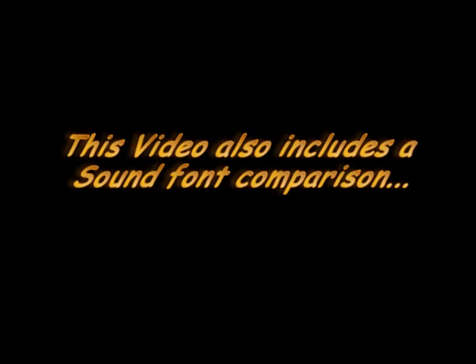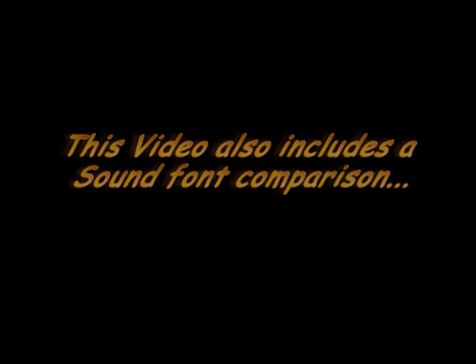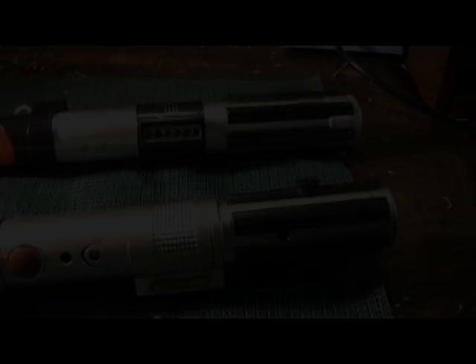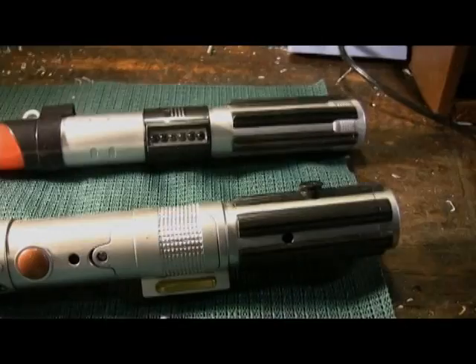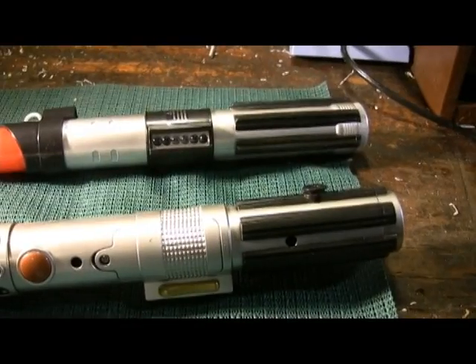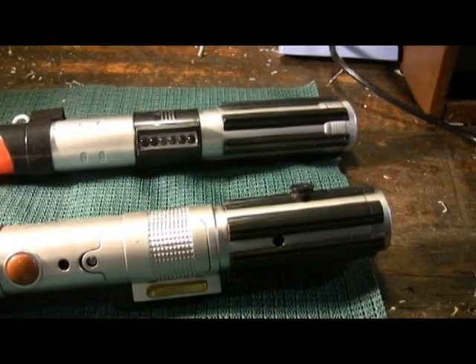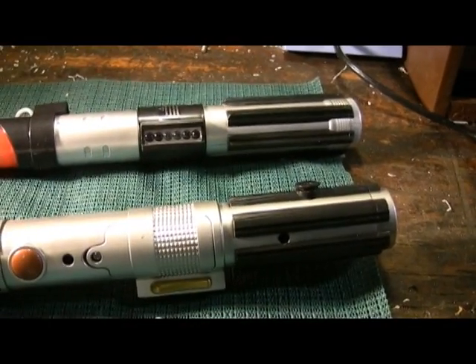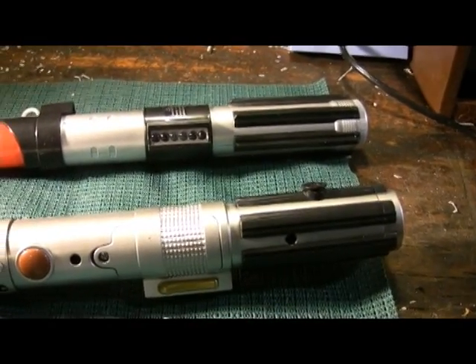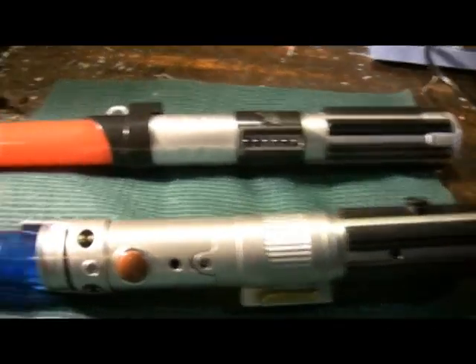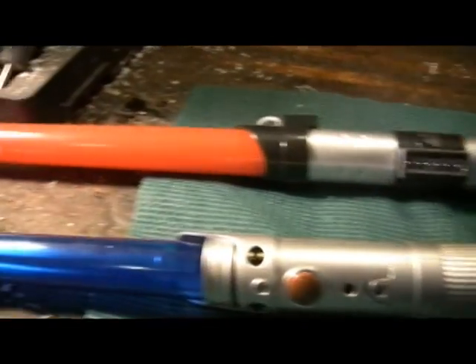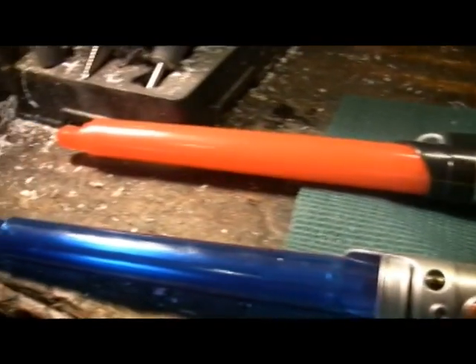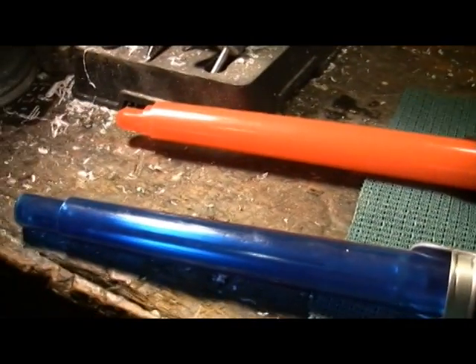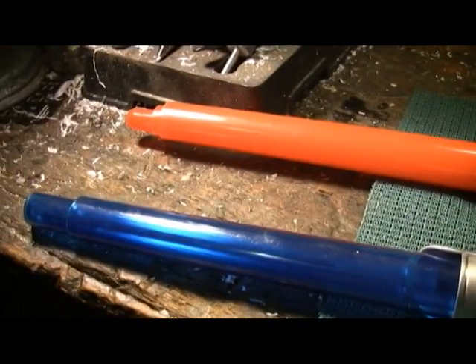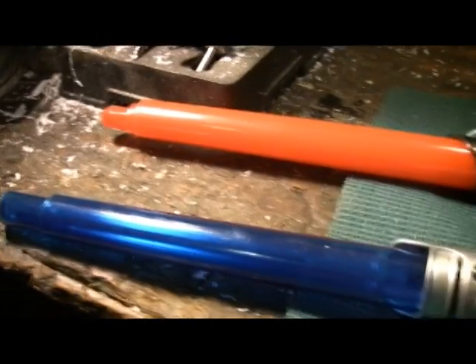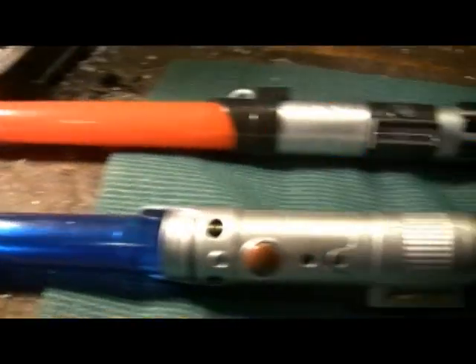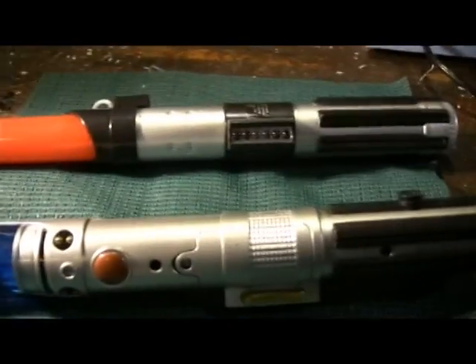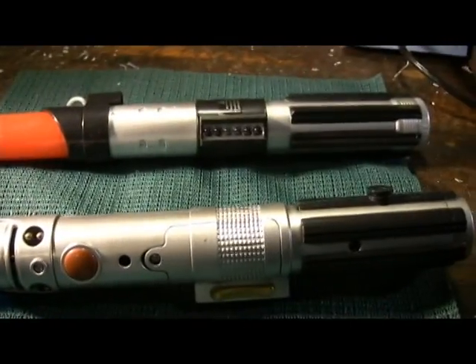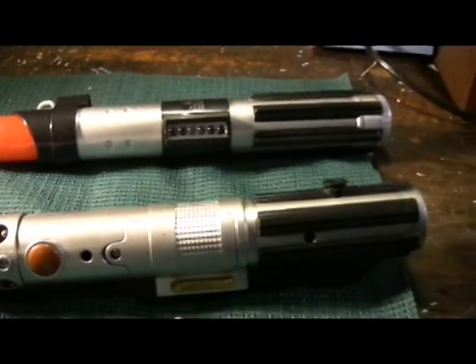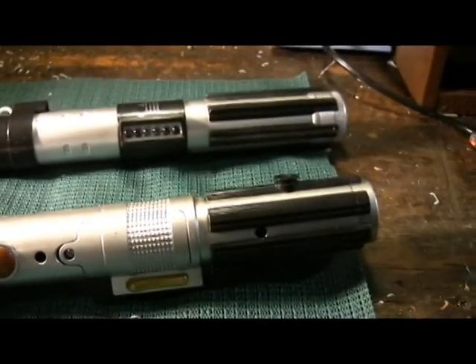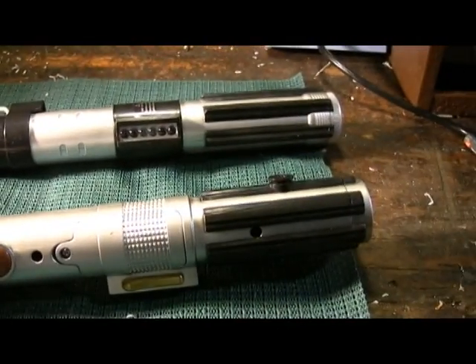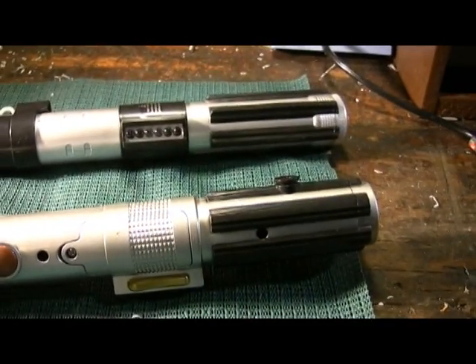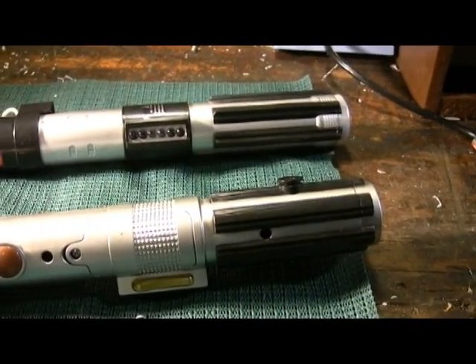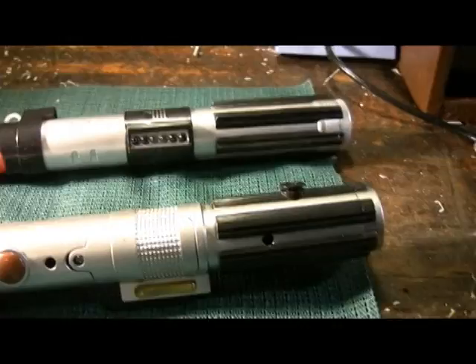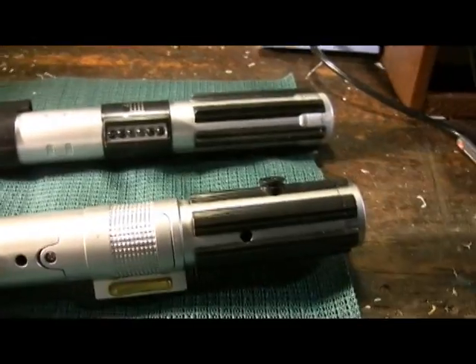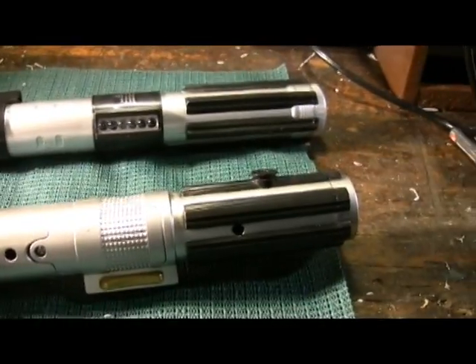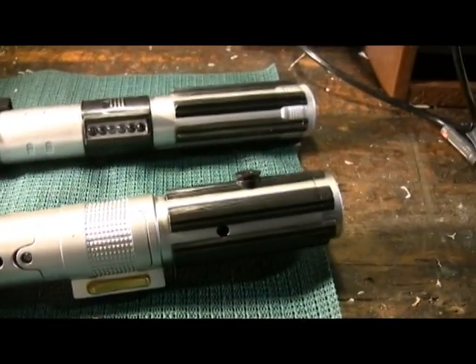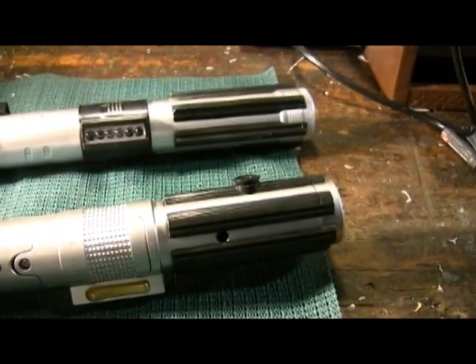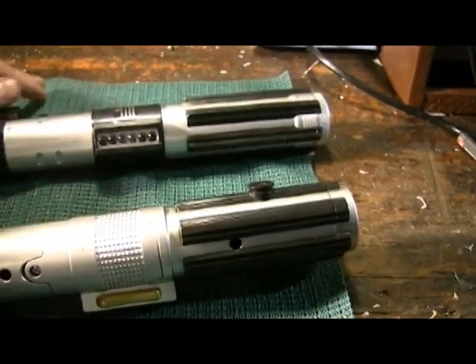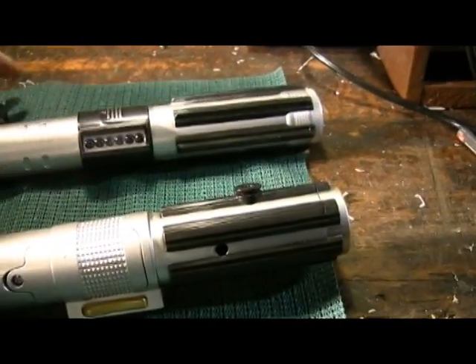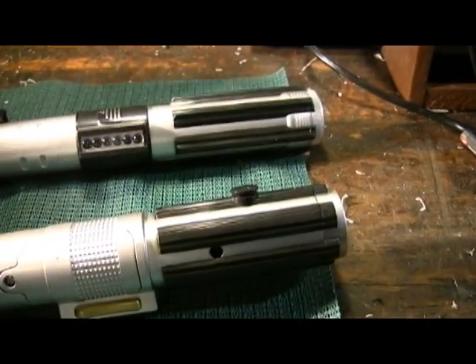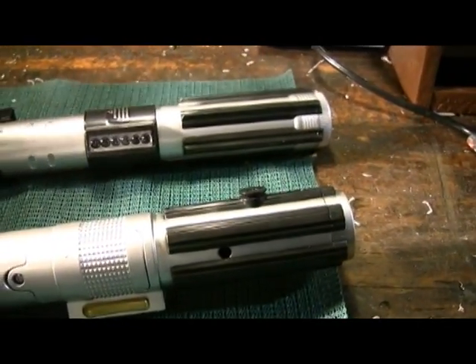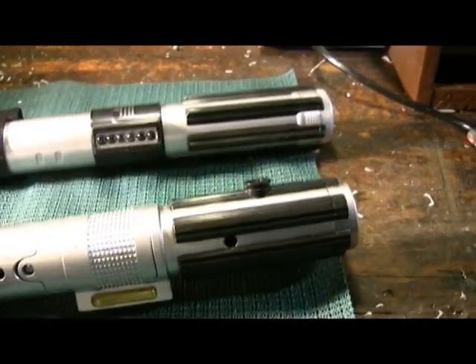Card collector here. I've seen some people having trouble with the new lightsabers and figured I'd just go out, get a couple, take them apart, and show you guys really what they're made of.